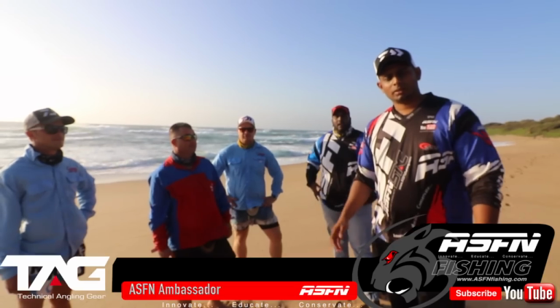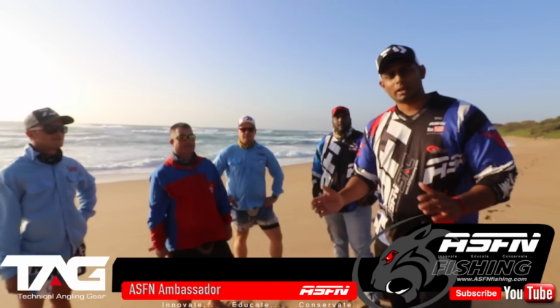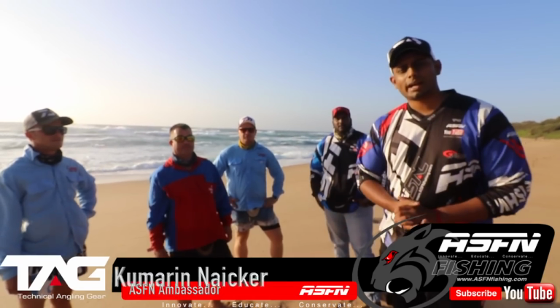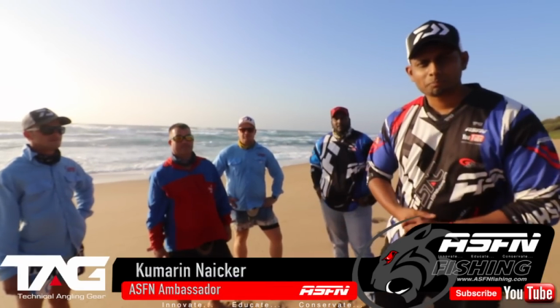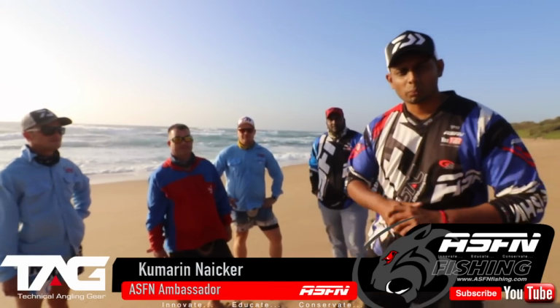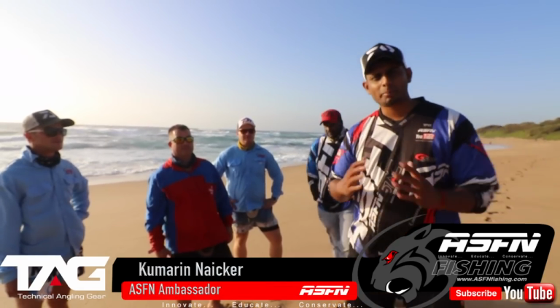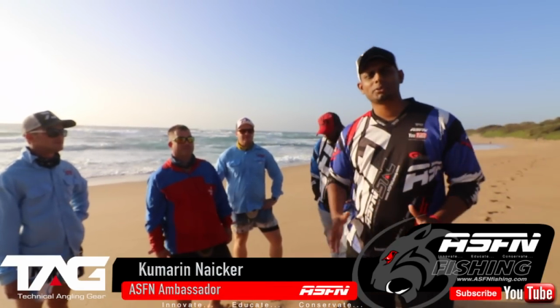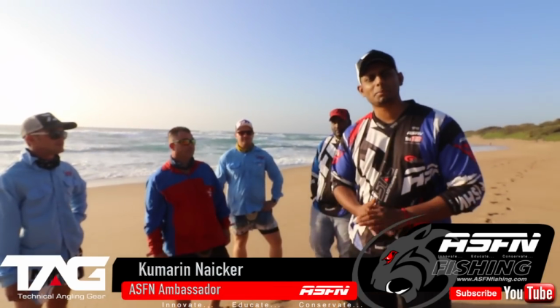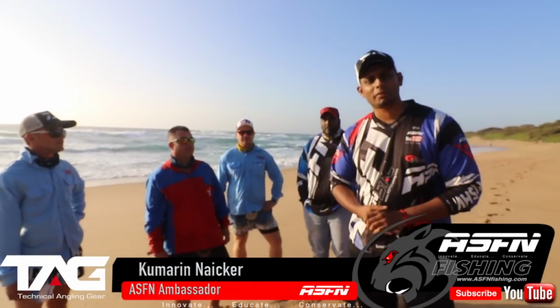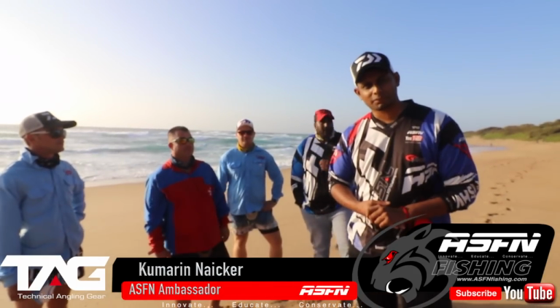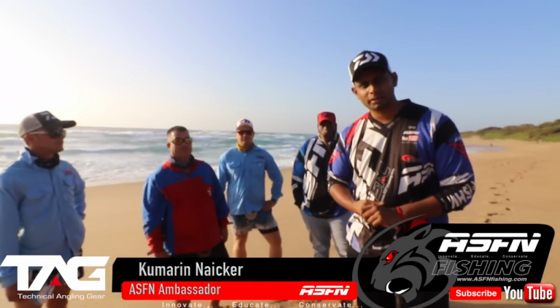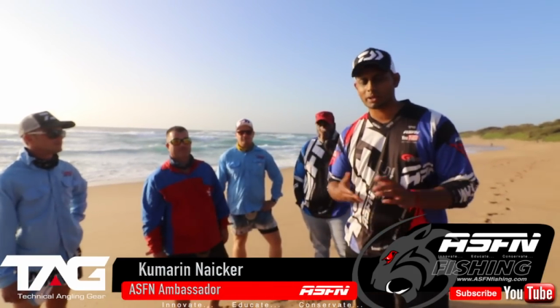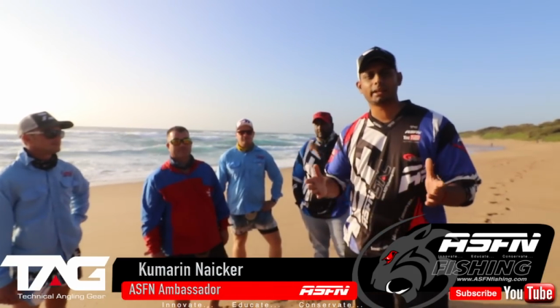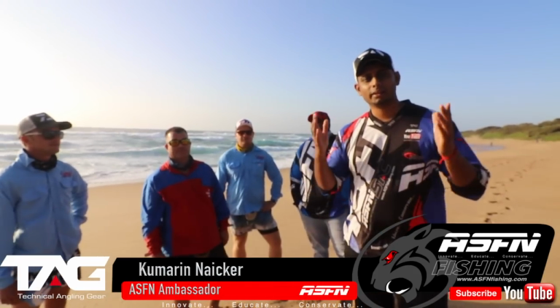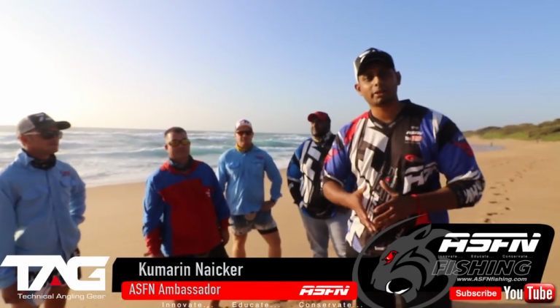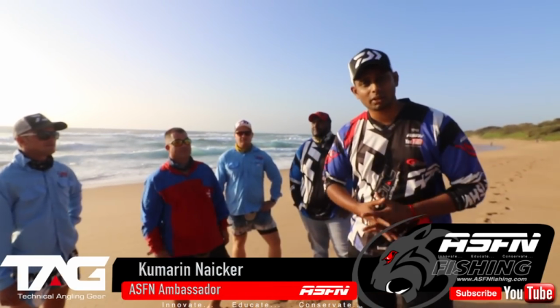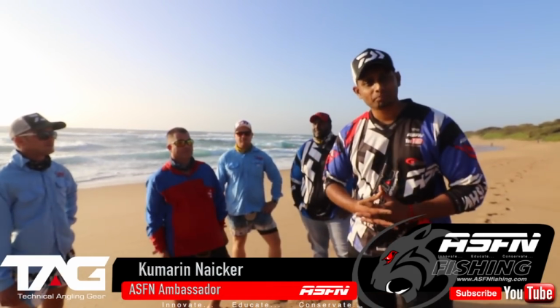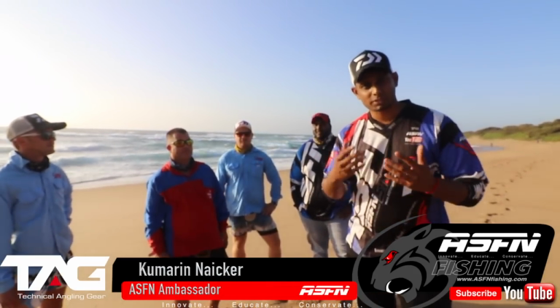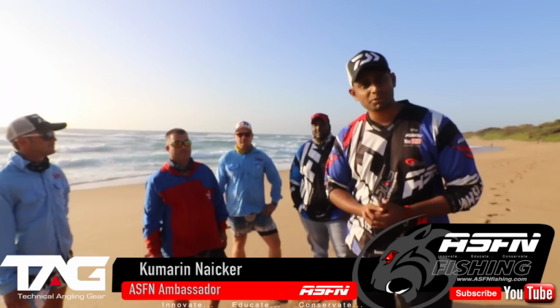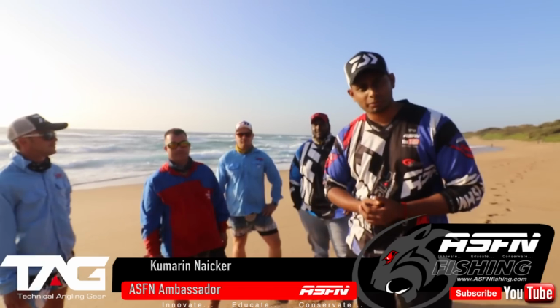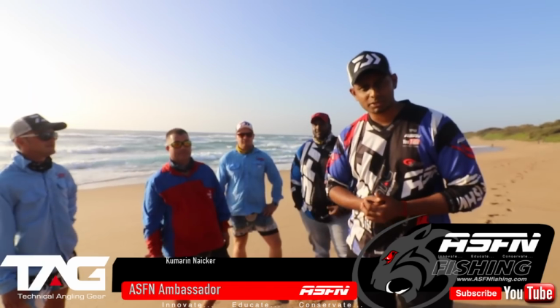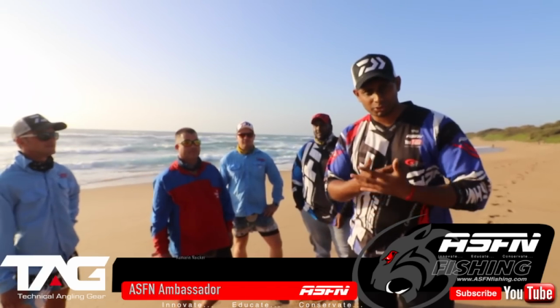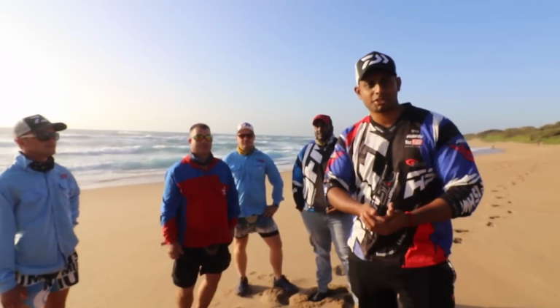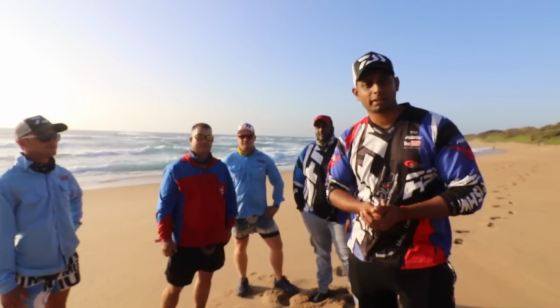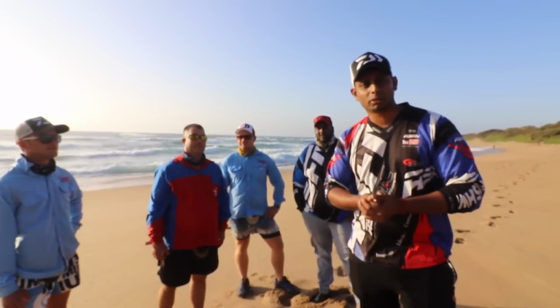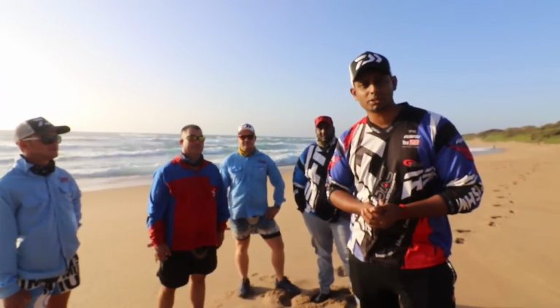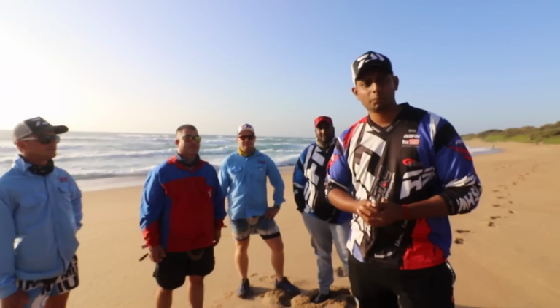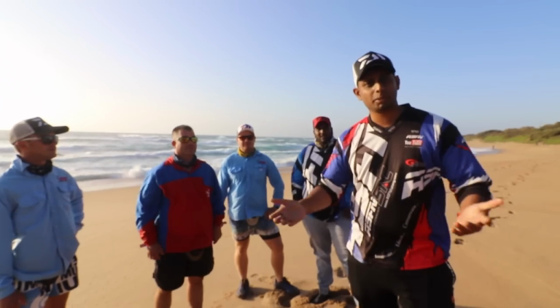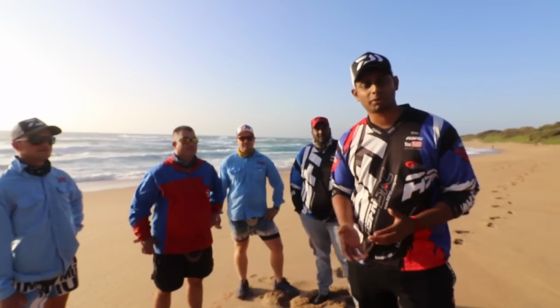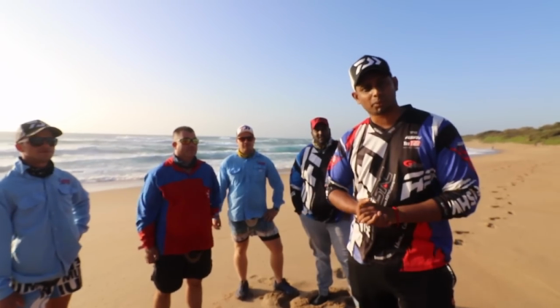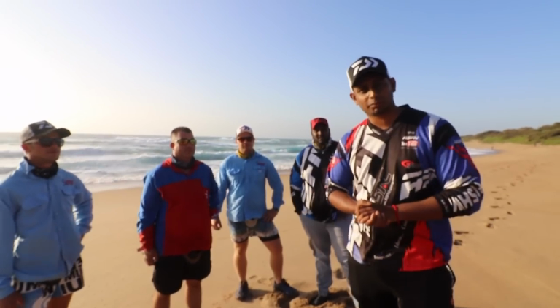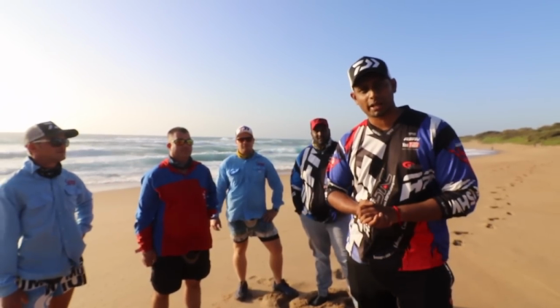Hi guys, welcome back to another episode of ASF Edge. Thank you guys a lot for subscribing to our videos, to the channel, and liking all the videos. We really appreciate all the support we're getting from you guys.